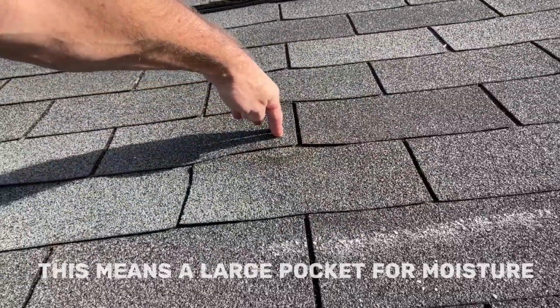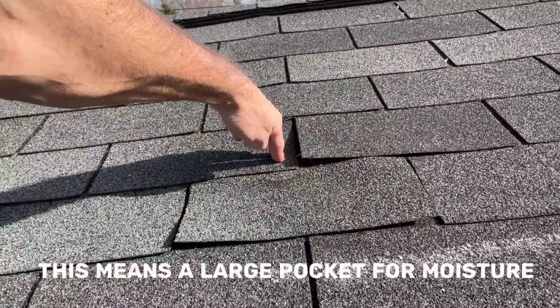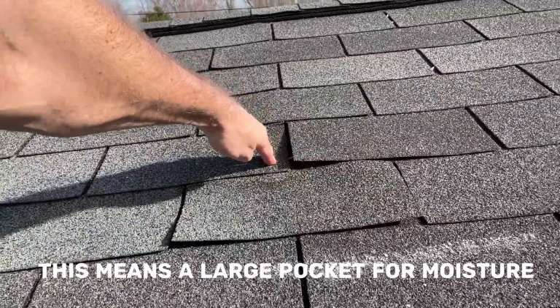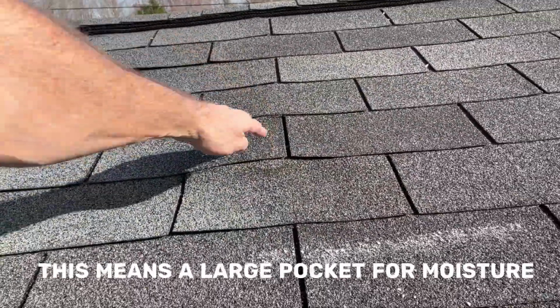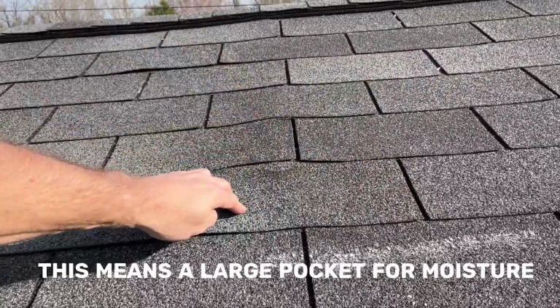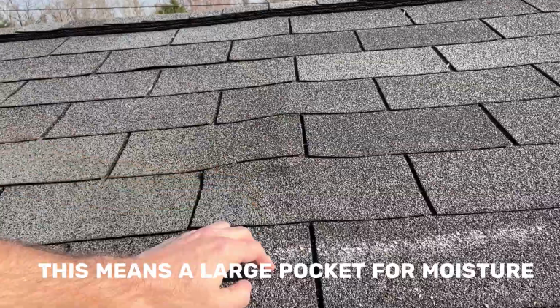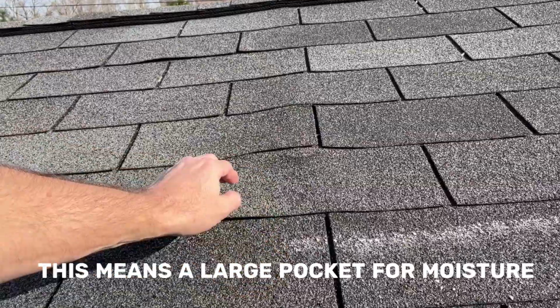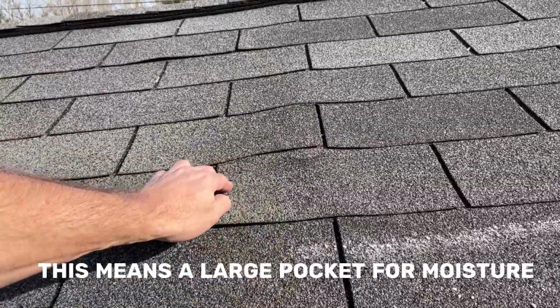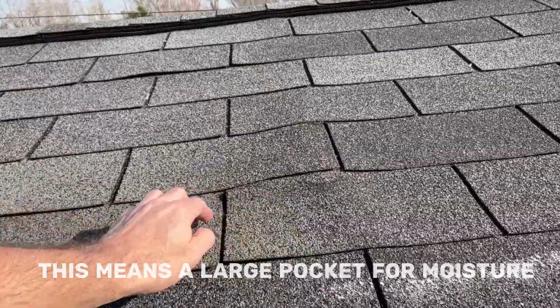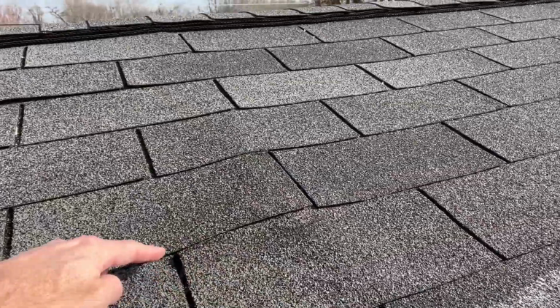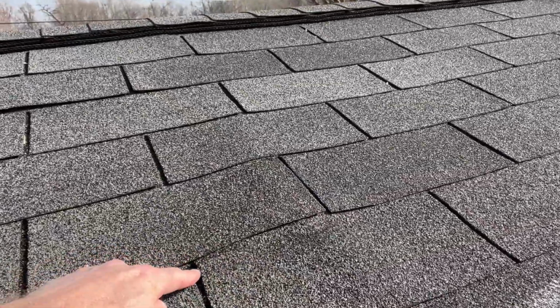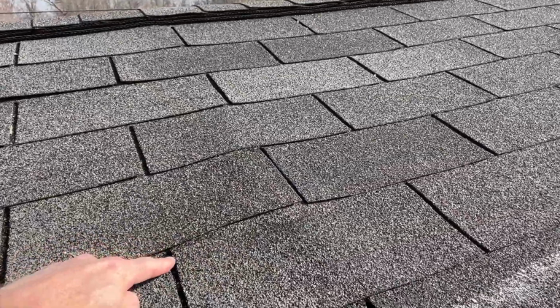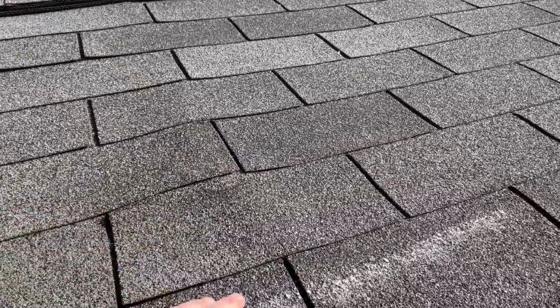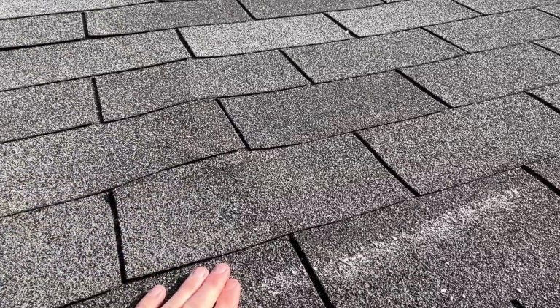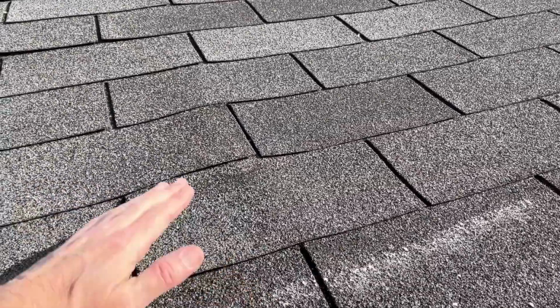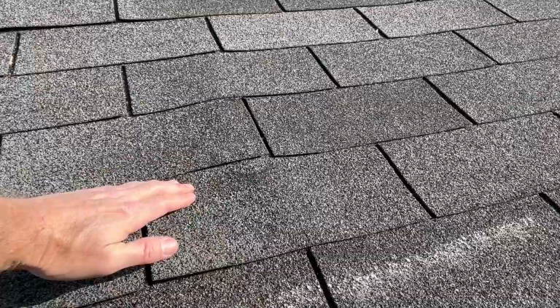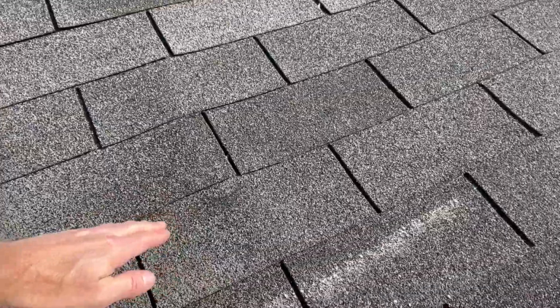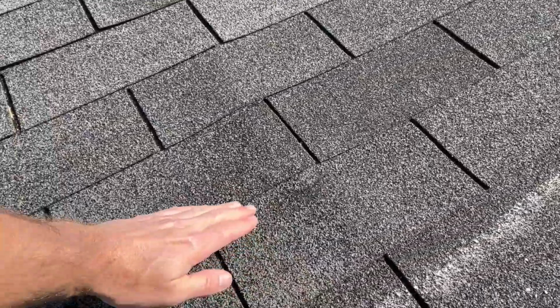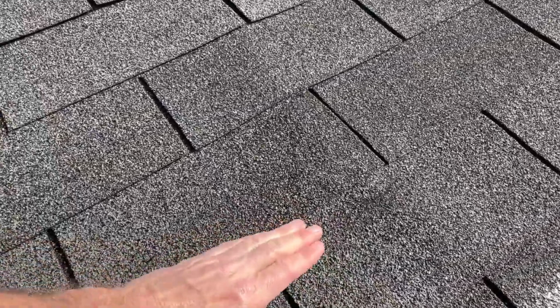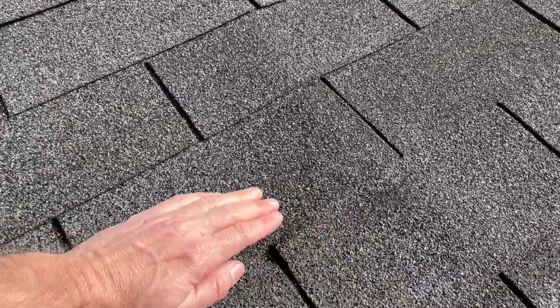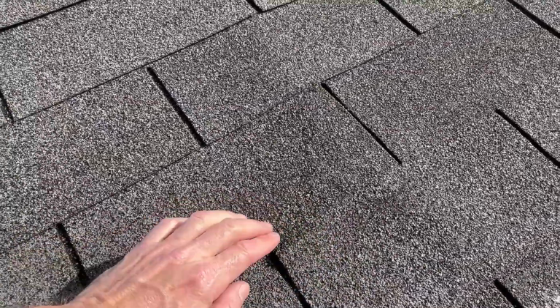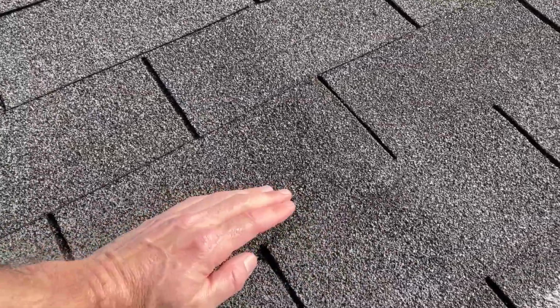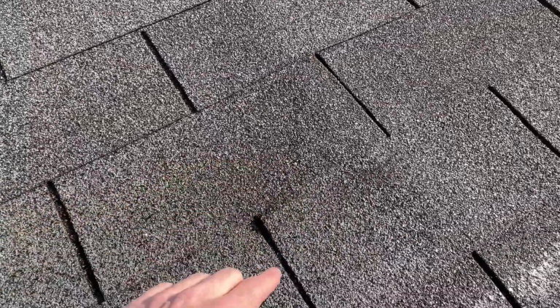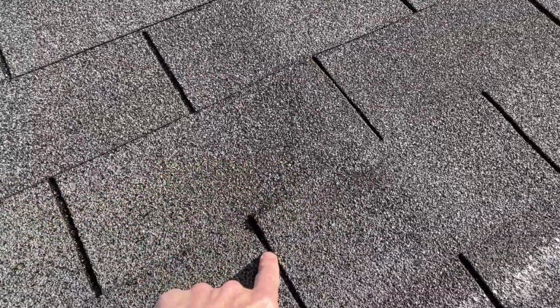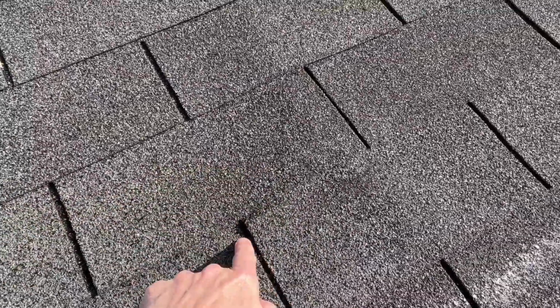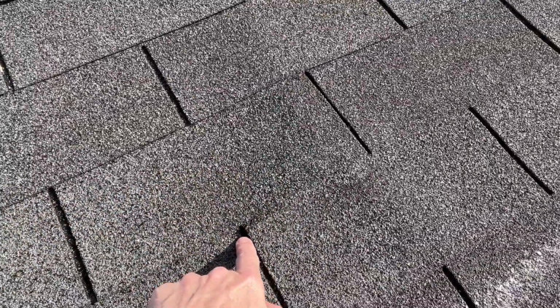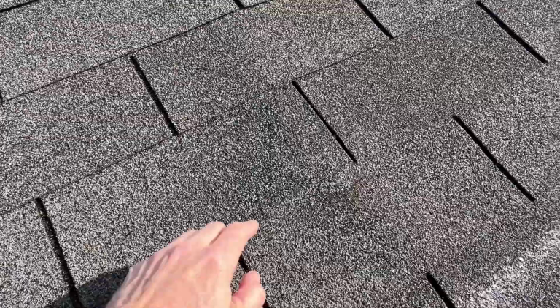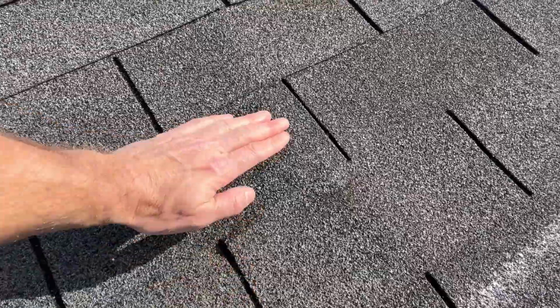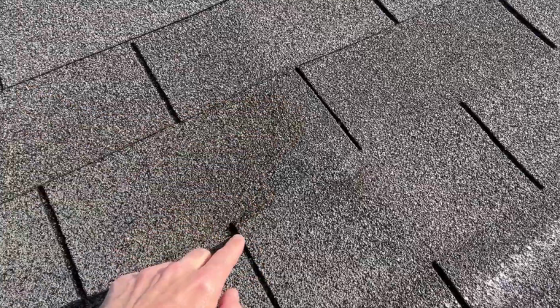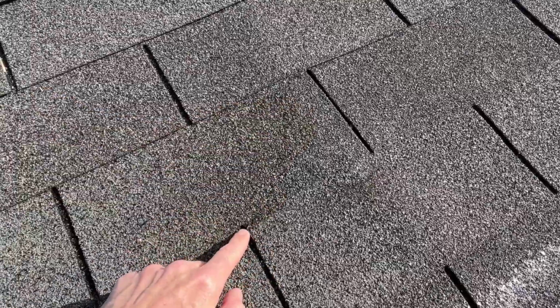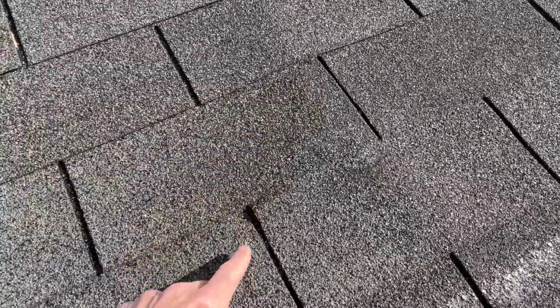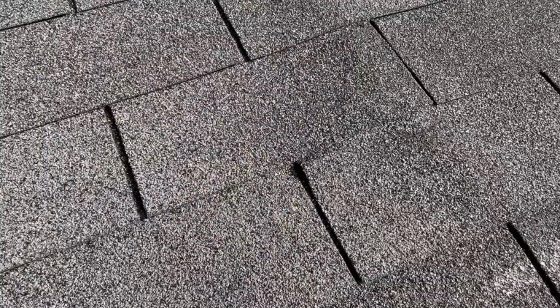Not good. And on a three-tab asphalt shingle roof, your water intrusion is even greater, because the previous layer only extends up to right about here. So if you don't have a good overlay, you're going to have moisture coming in through here.